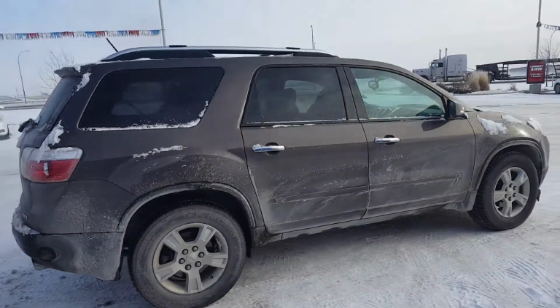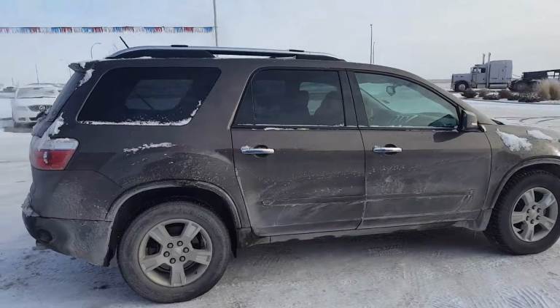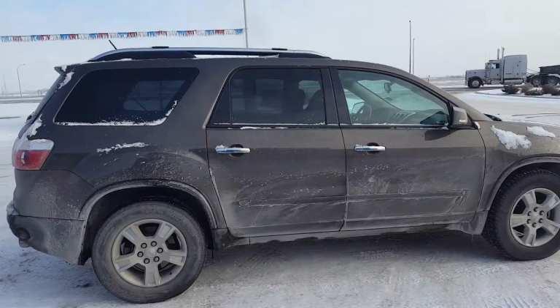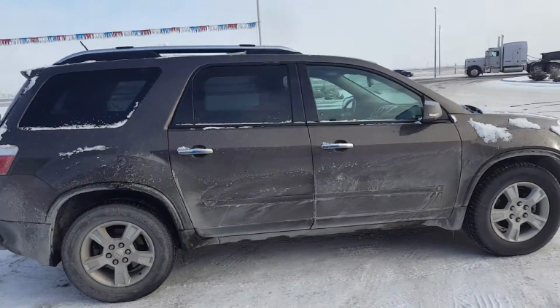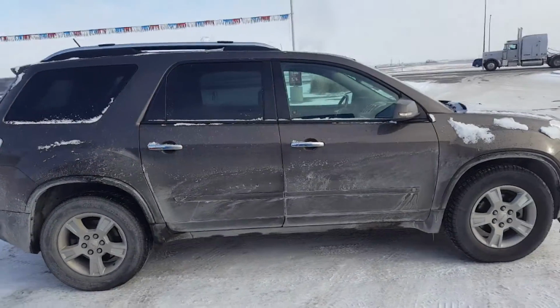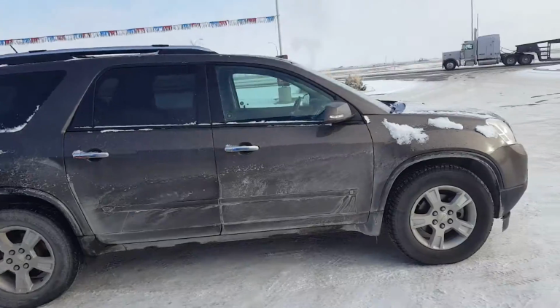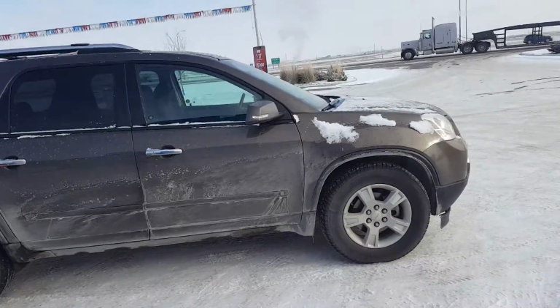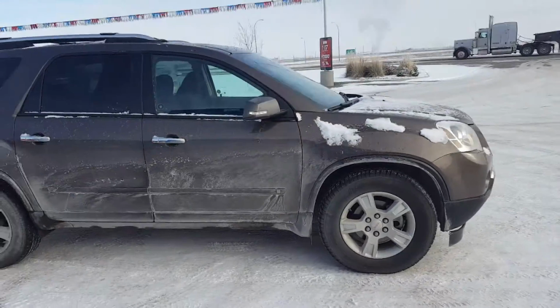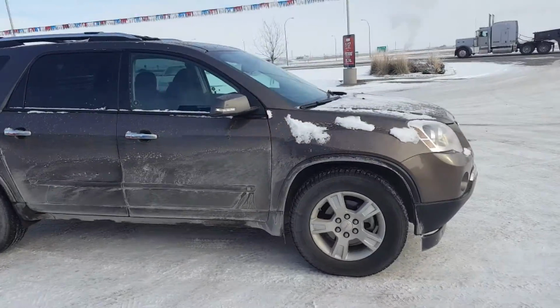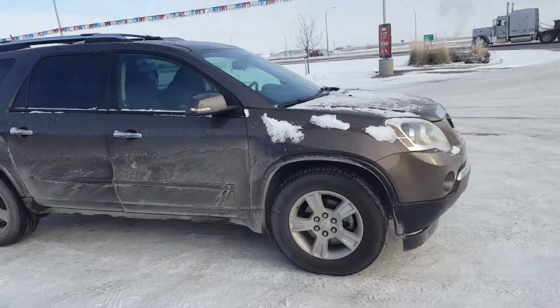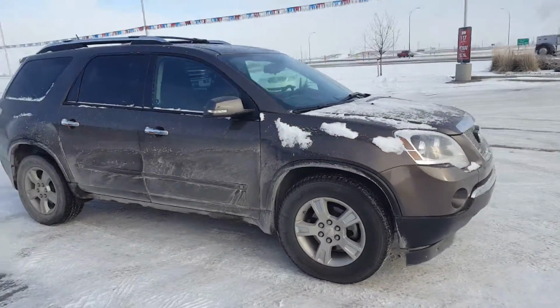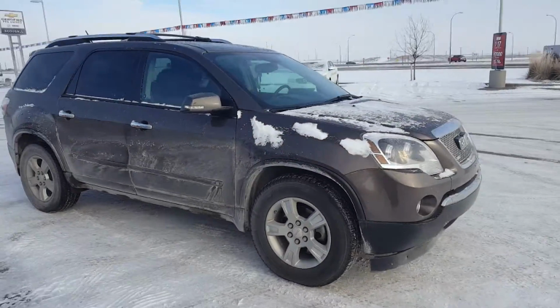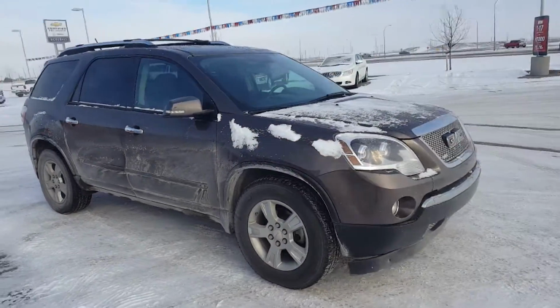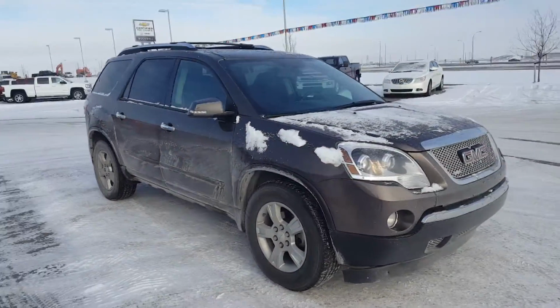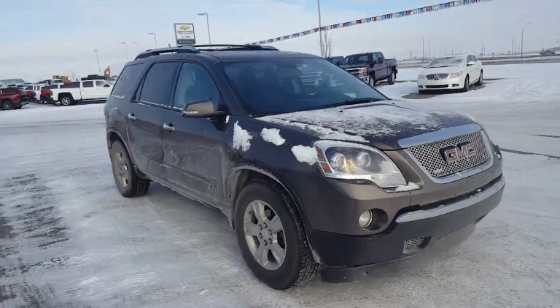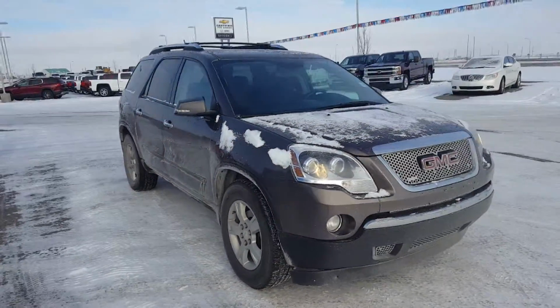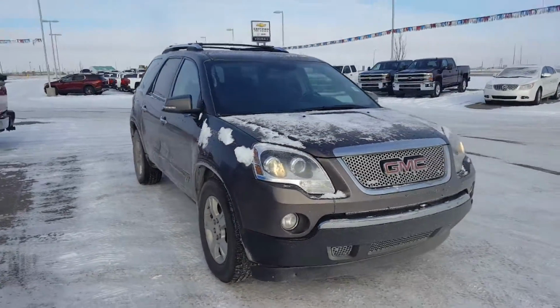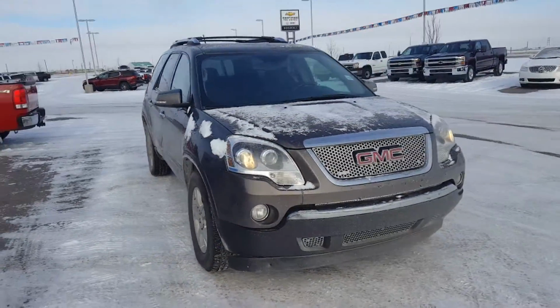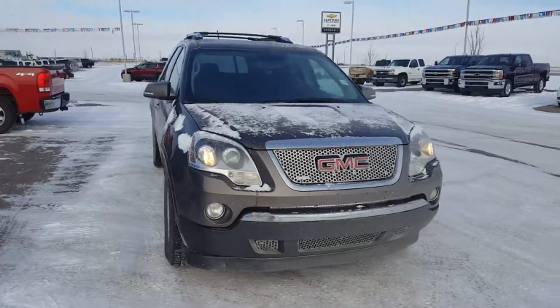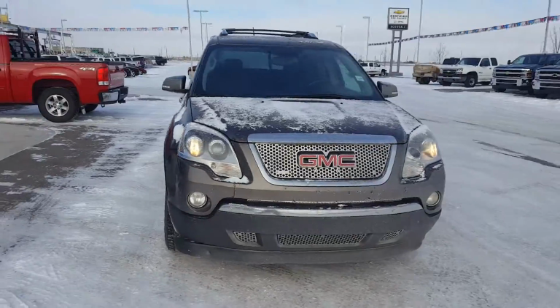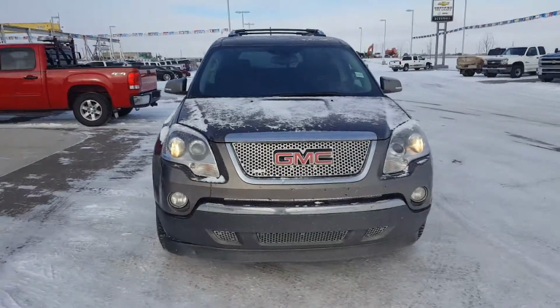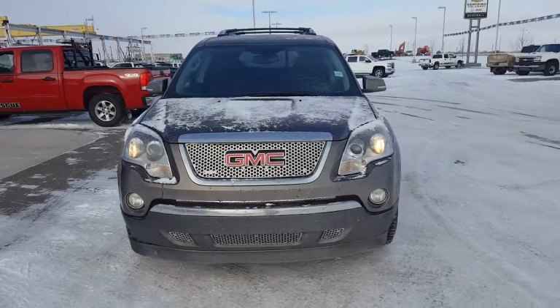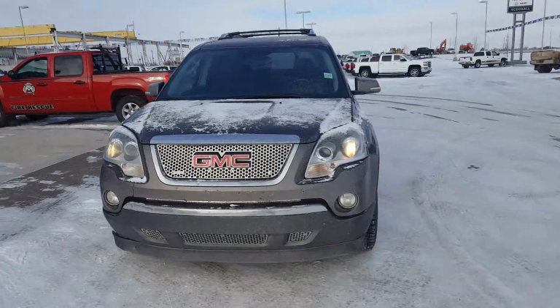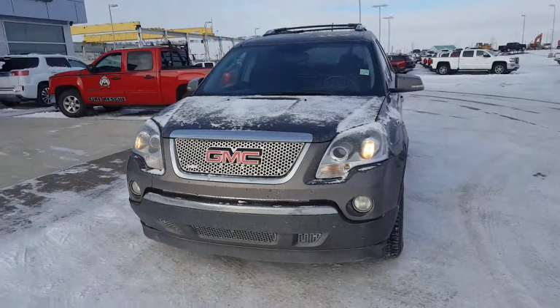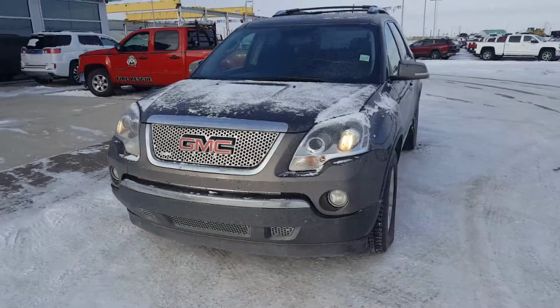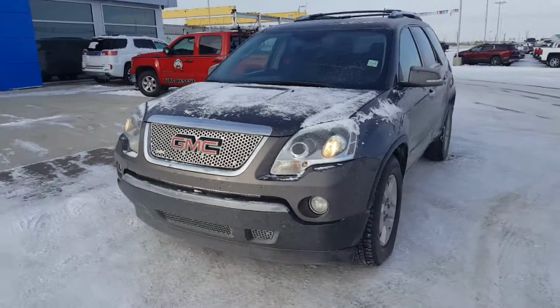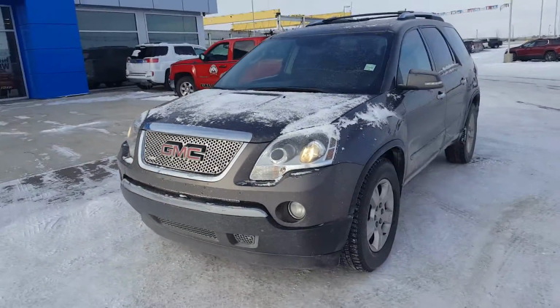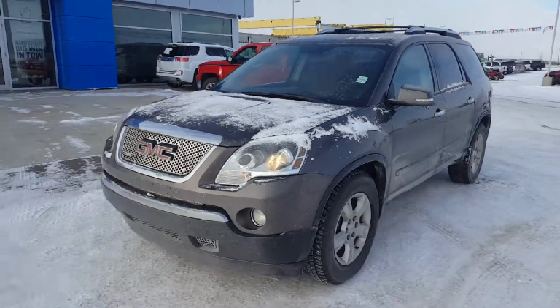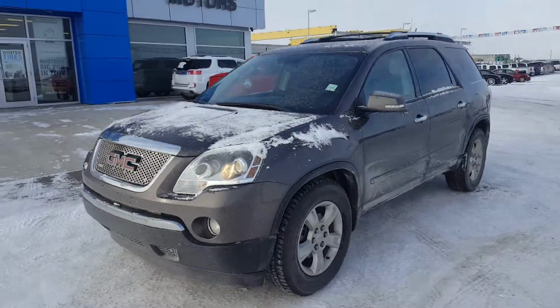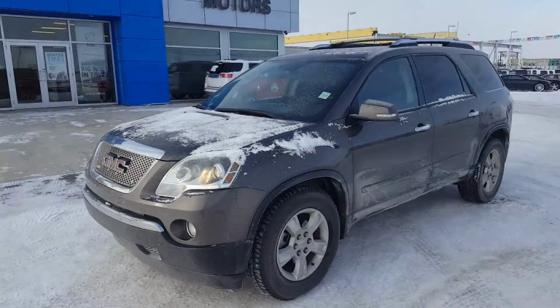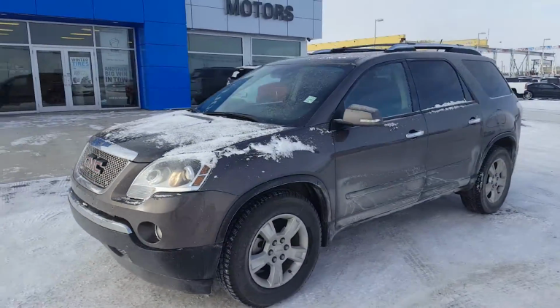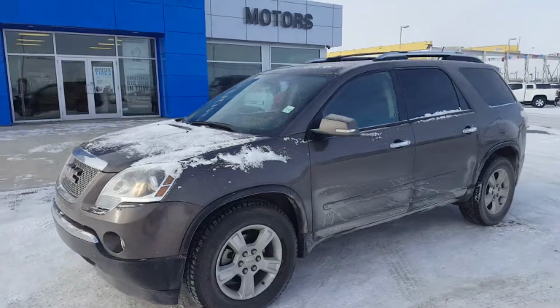Powered by a 3.6 liter six-cylinder engine and a six-speed automatic transmission. This great pre-owned Acadia has only 130,000 kilometers and is in excellent condition. It is listed on our website for just $15,900.